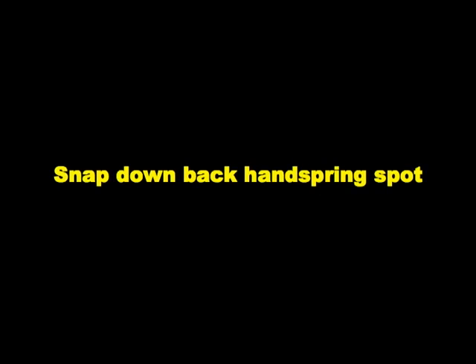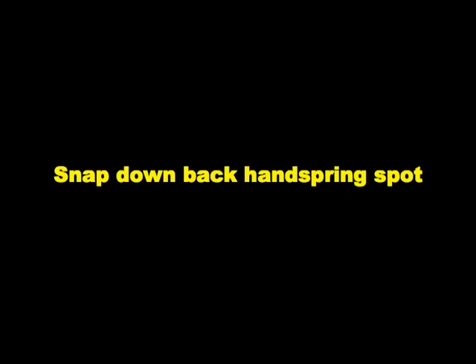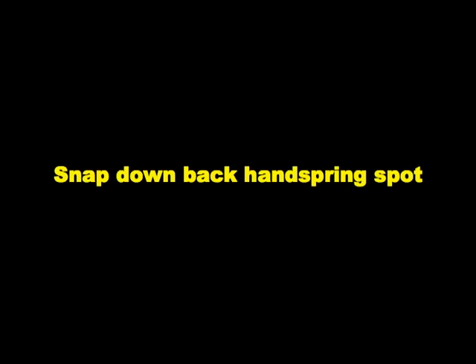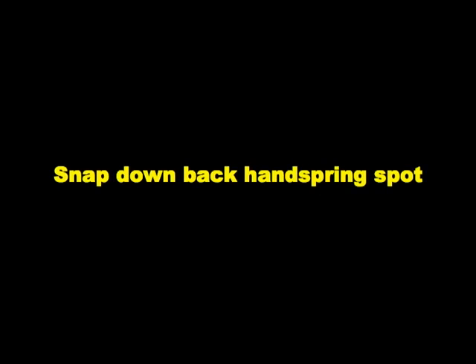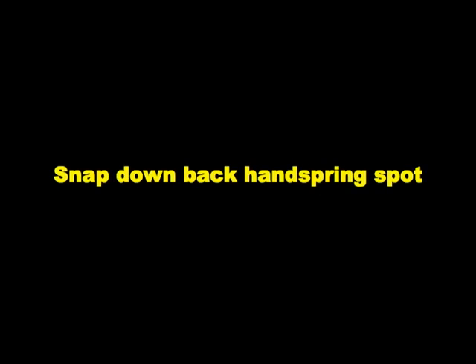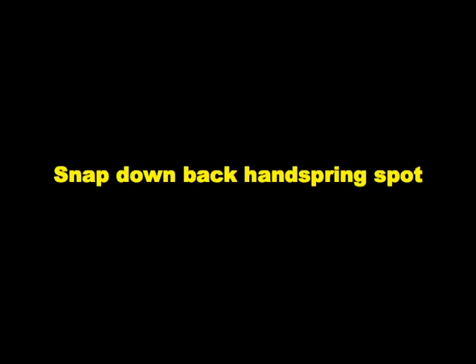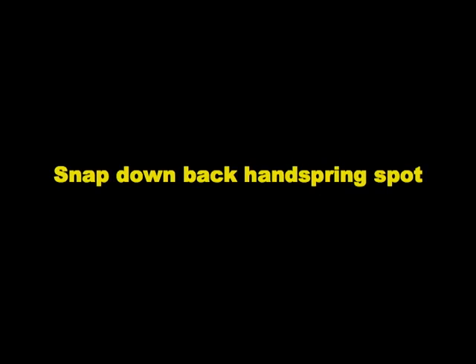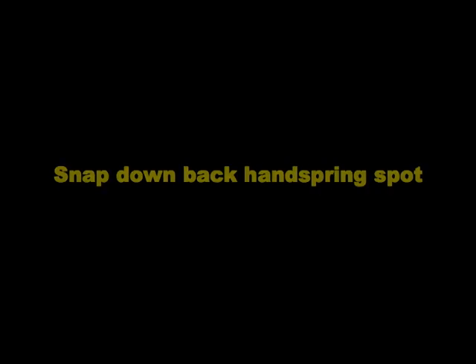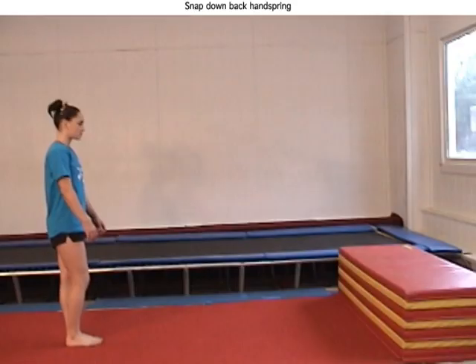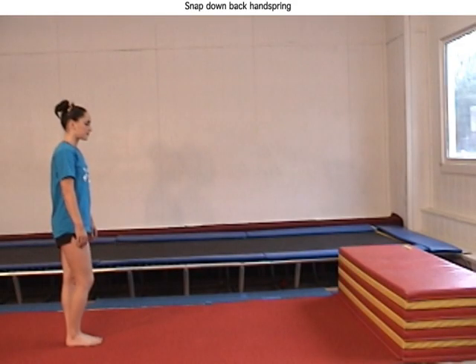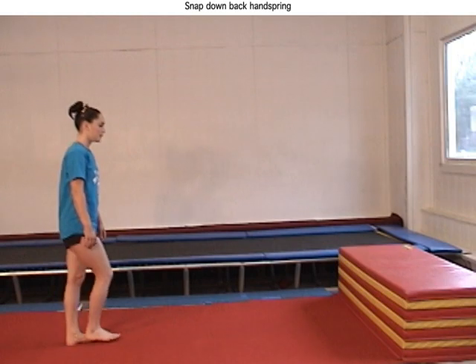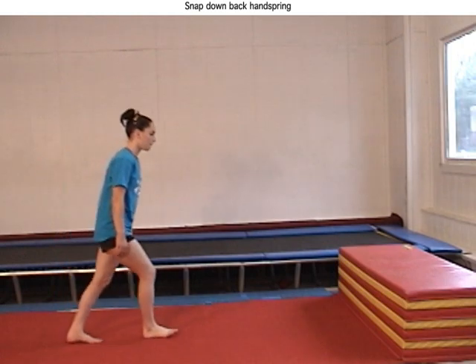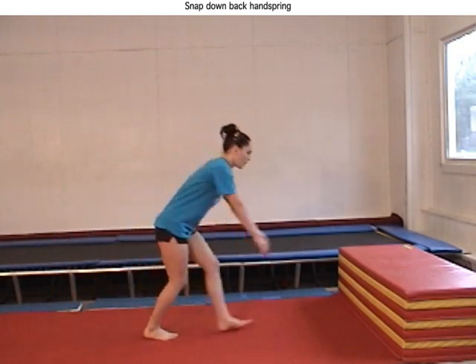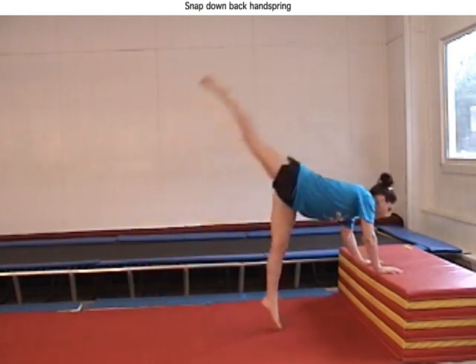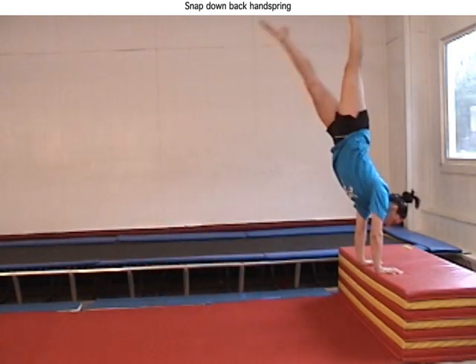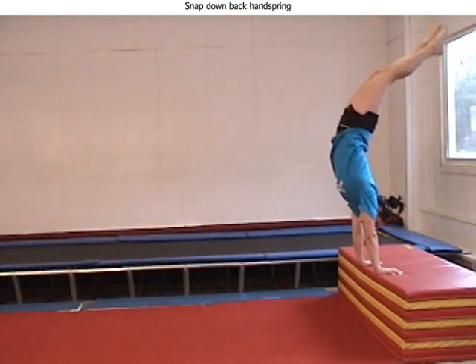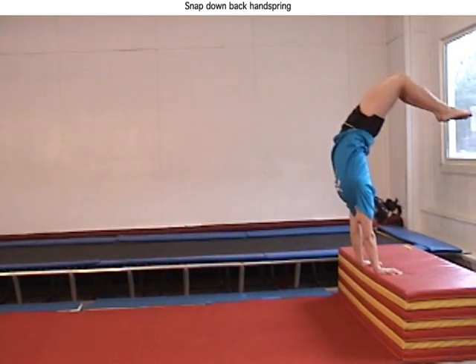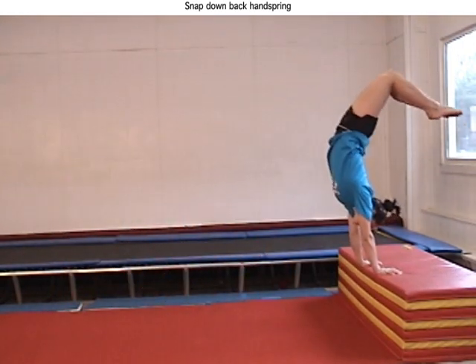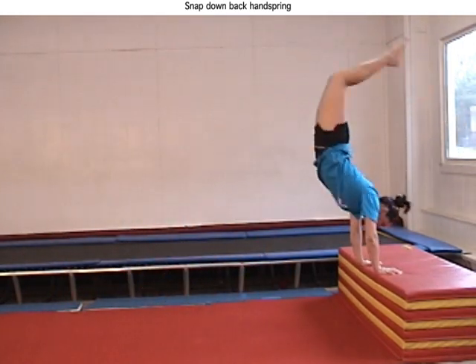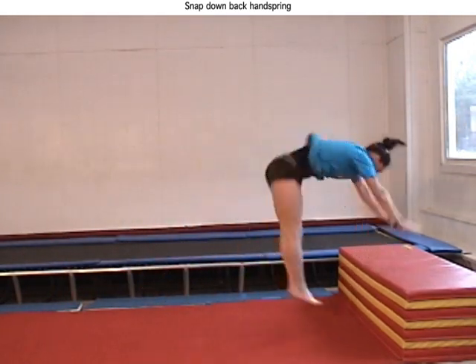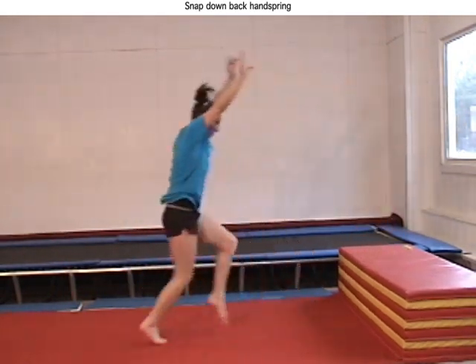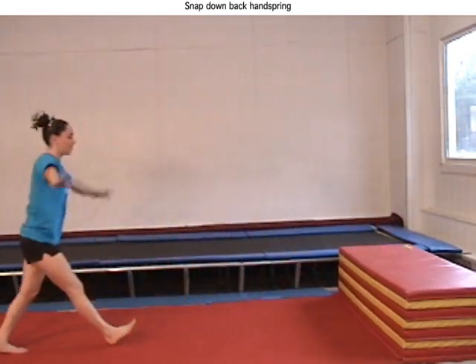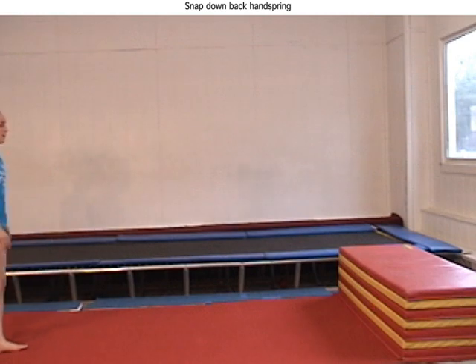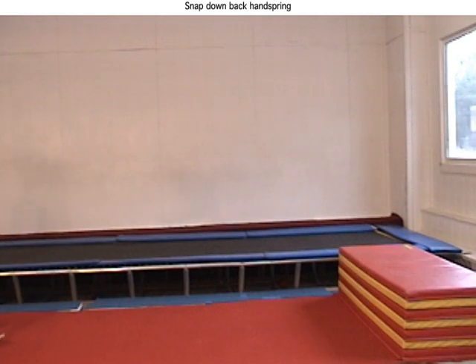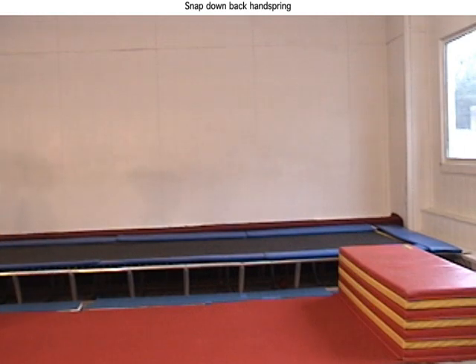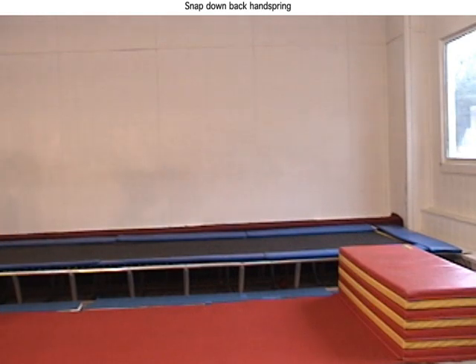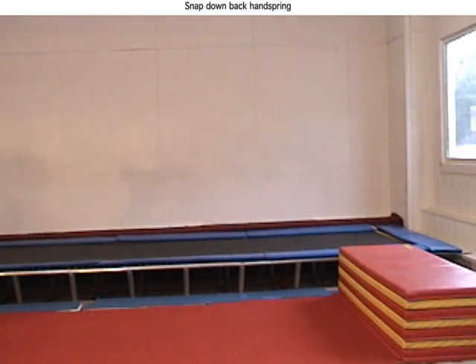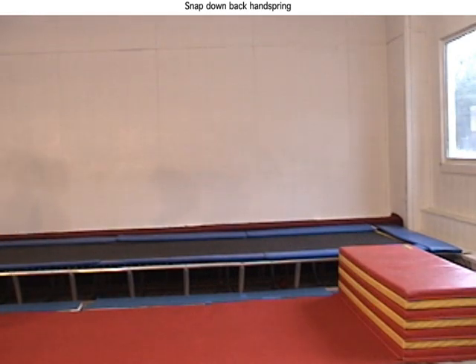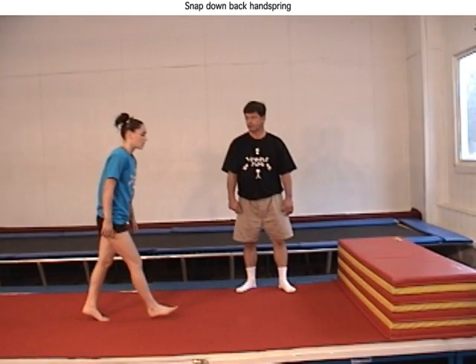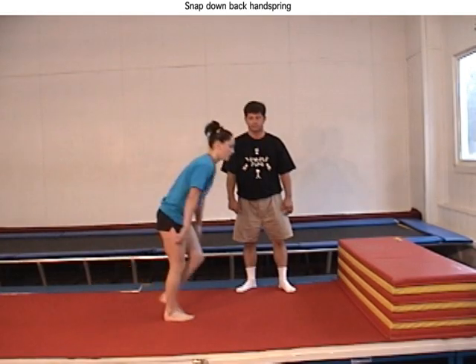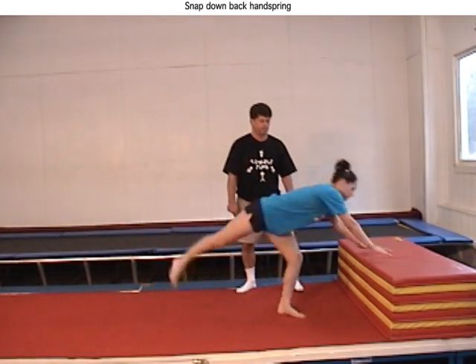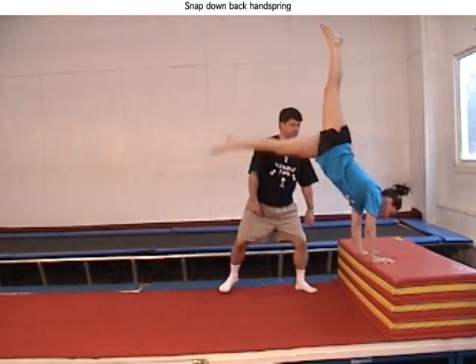Once the gymnasts have a fair snap down from folded mats, they can start practicing back handsprings with a spot. This is a good introduction to connecting a handspring from hands to feet flying phase, and is very helpful as an initial preparation for round off back handsprings.